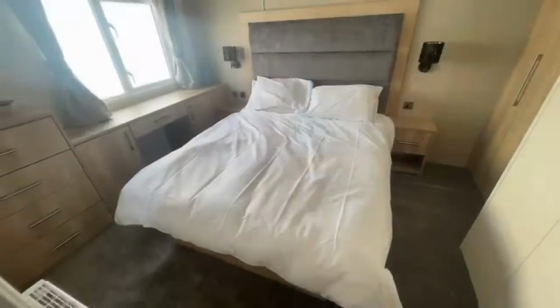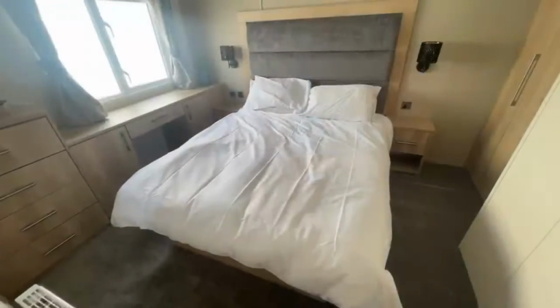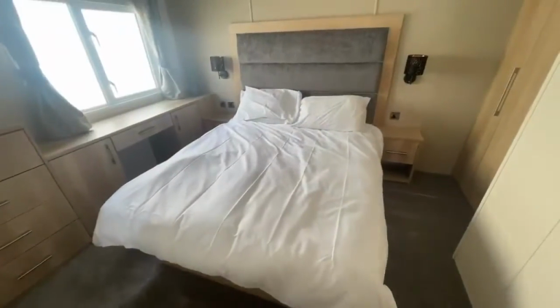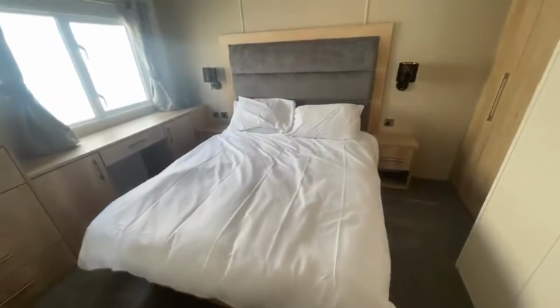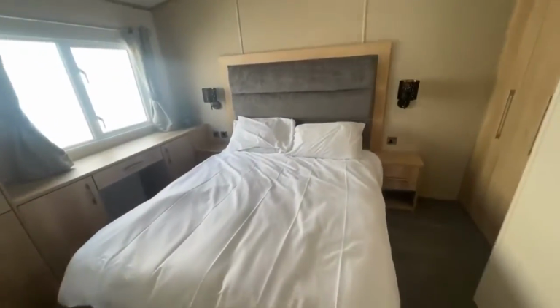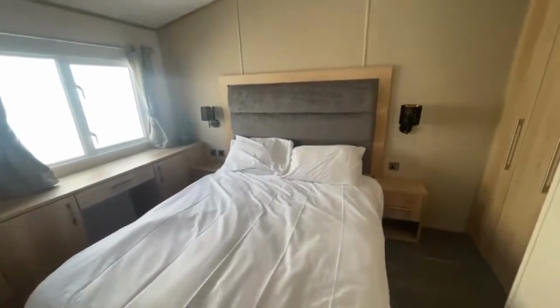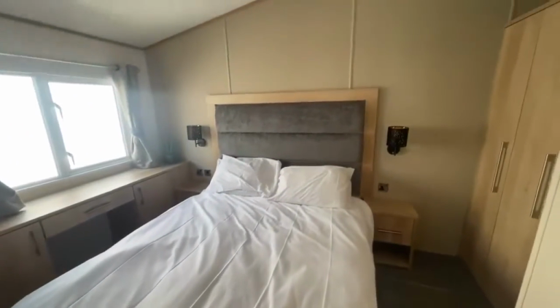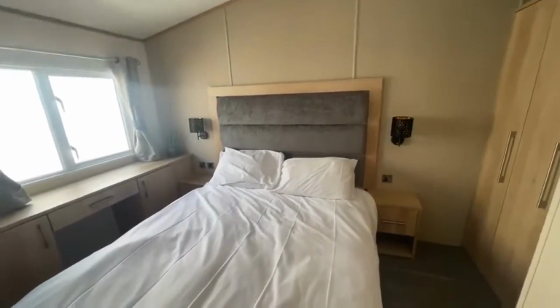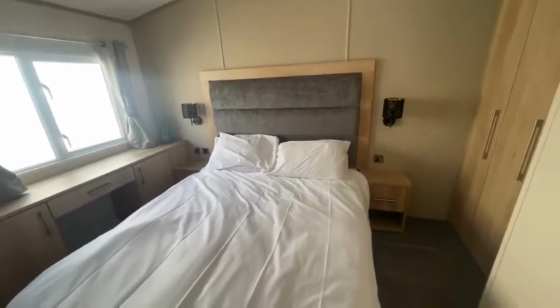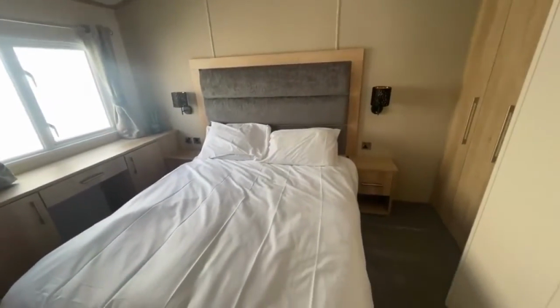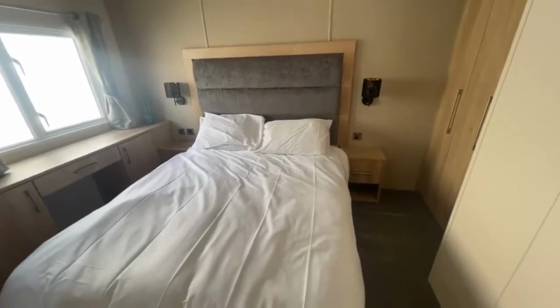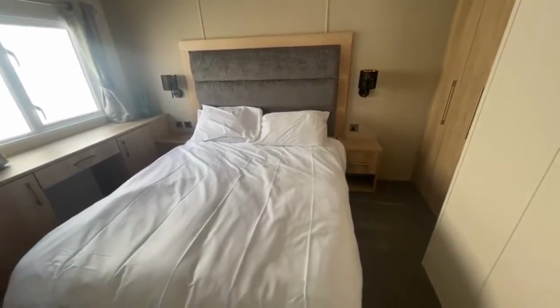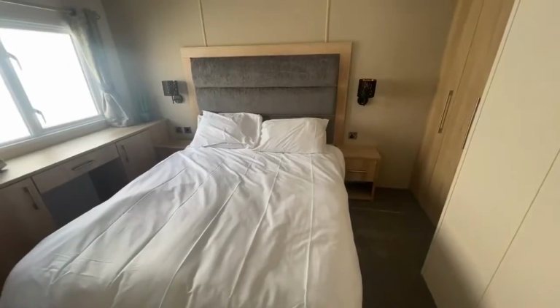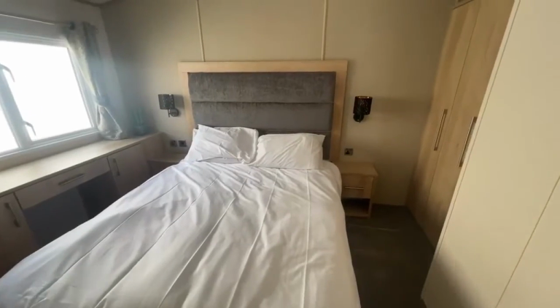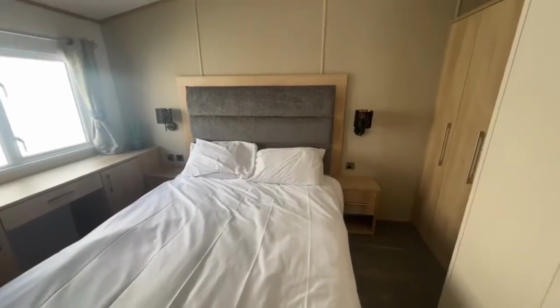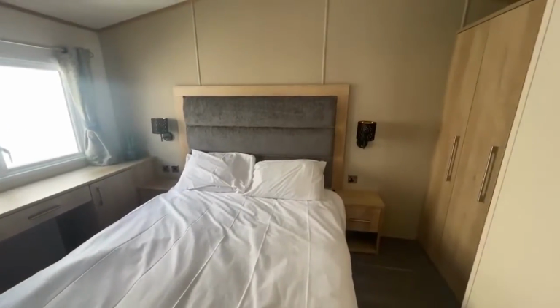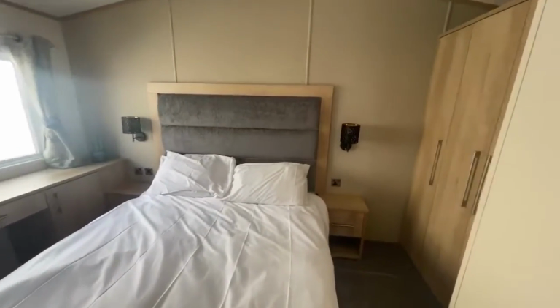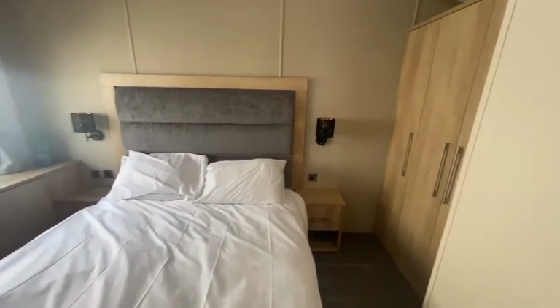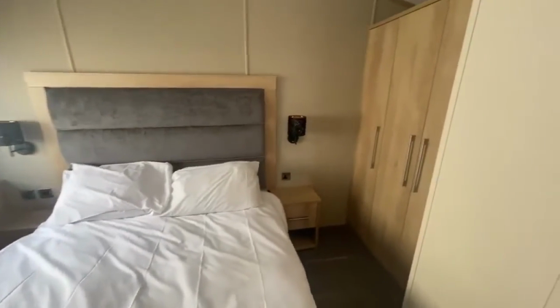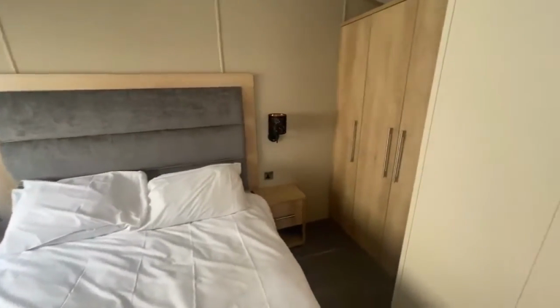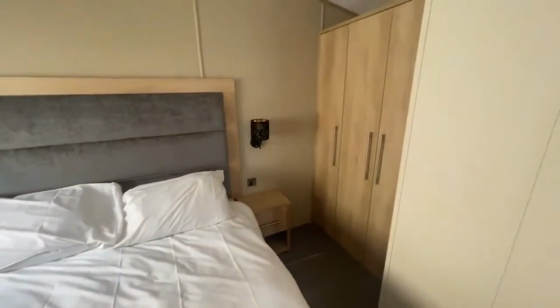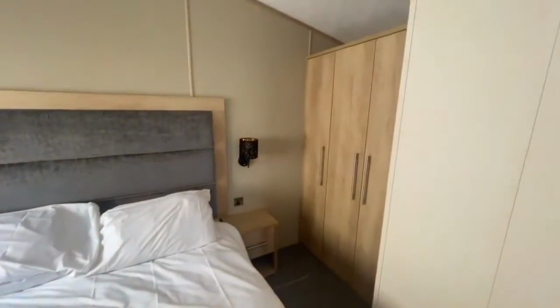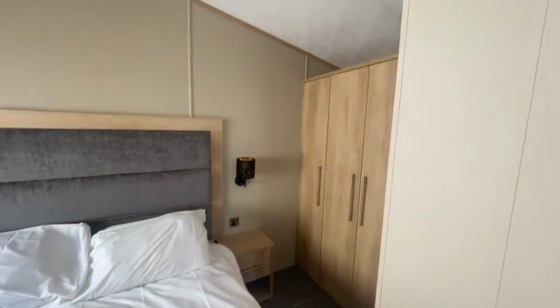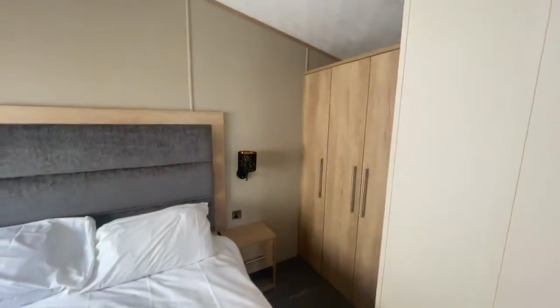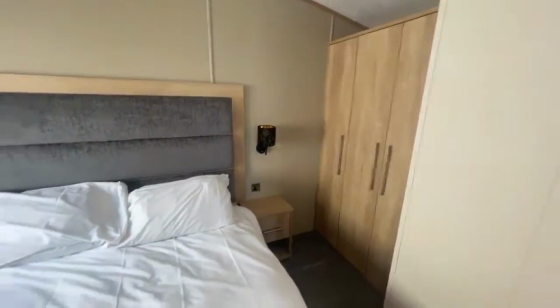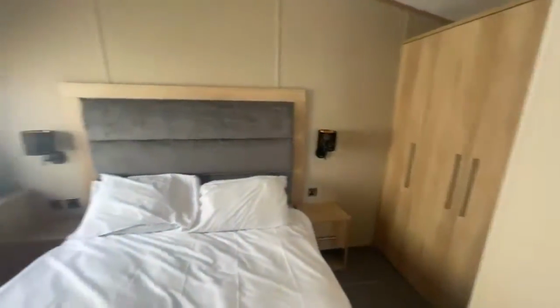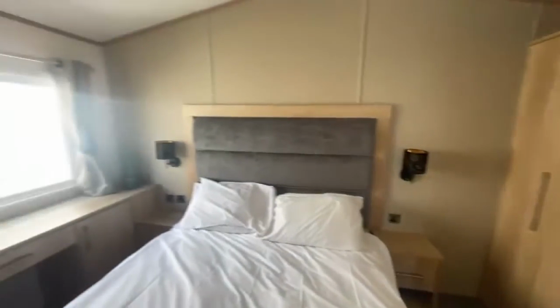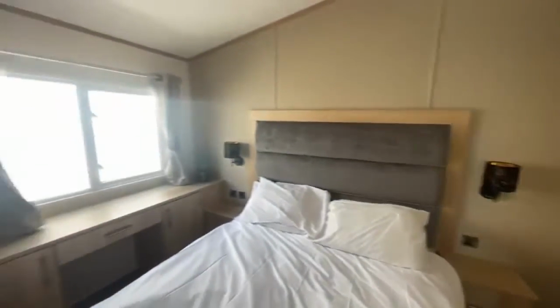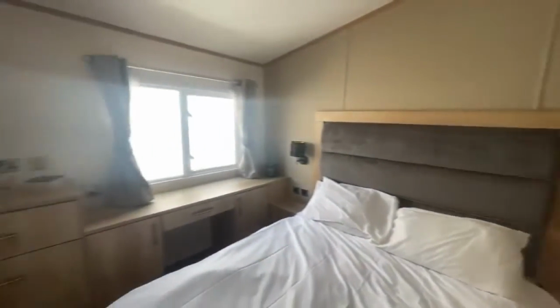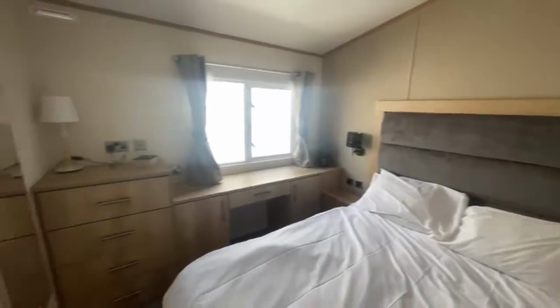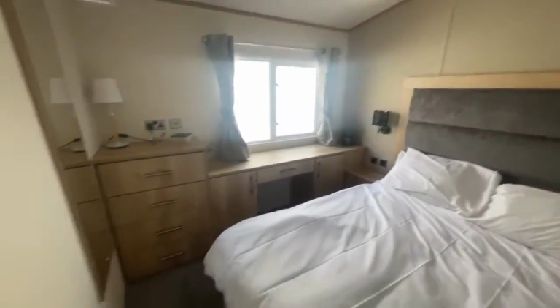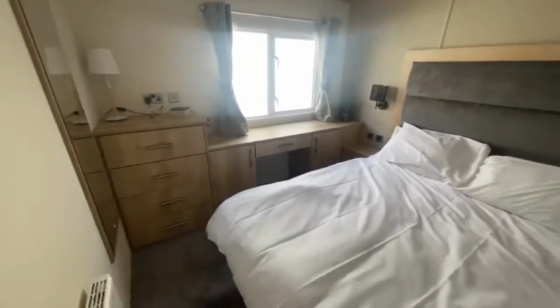And then lastly, you've got your main master bedroom. You've got your large double bed just in the middle of the room with your bedside tables either side. You've got a large wardrobe just at the end of the room there and then lots of dressing table space as well.